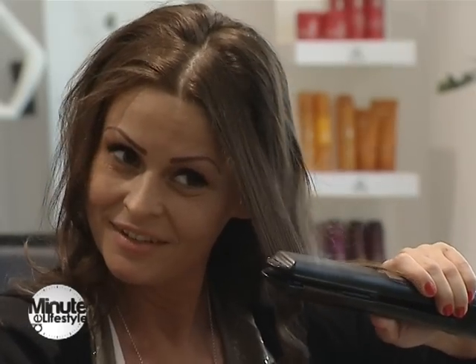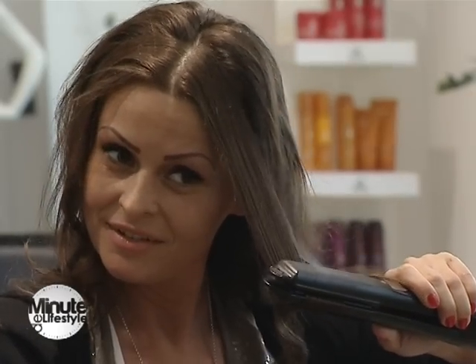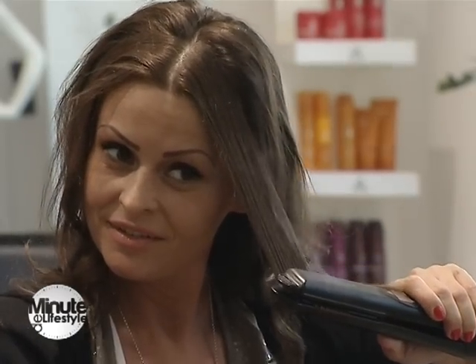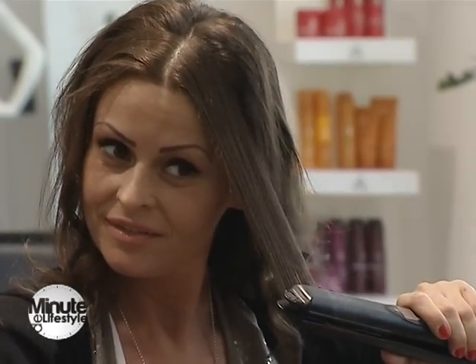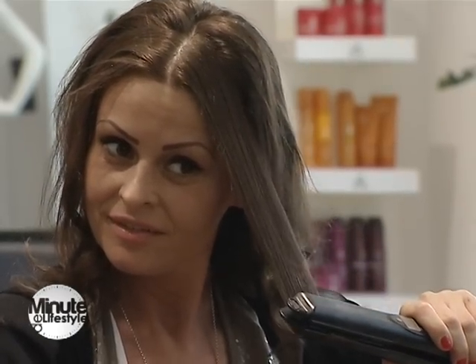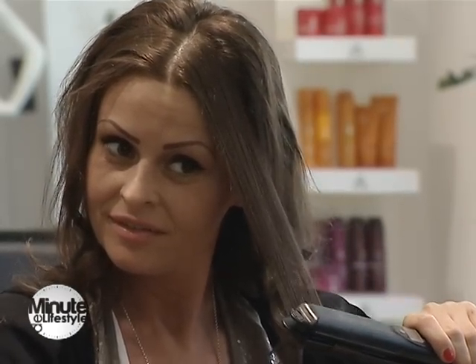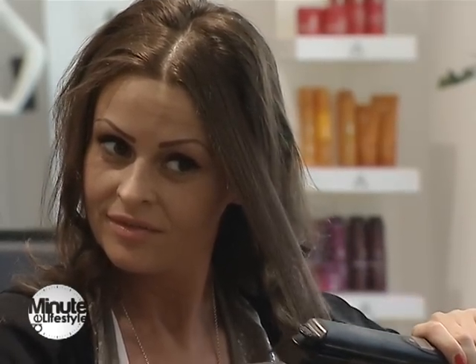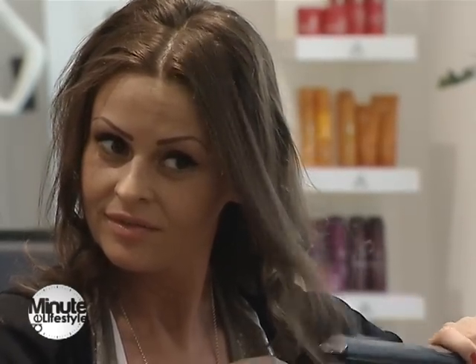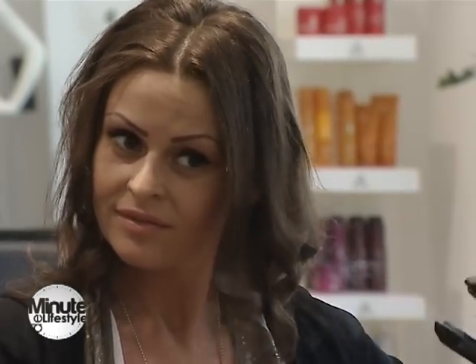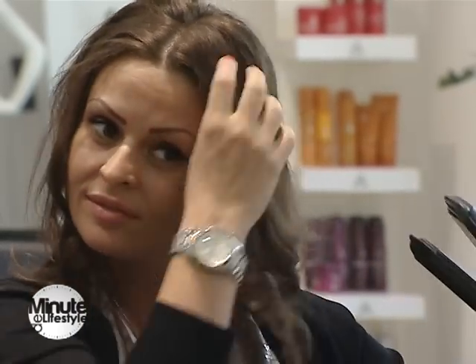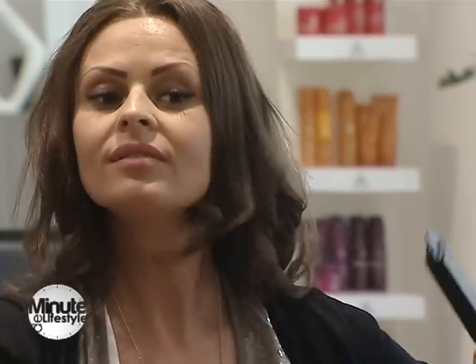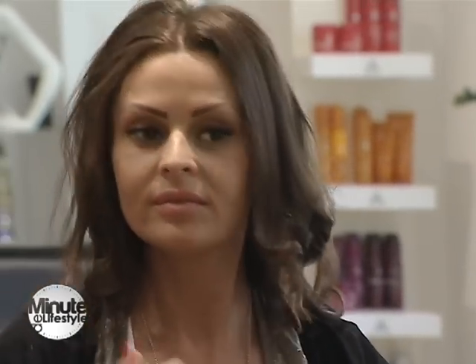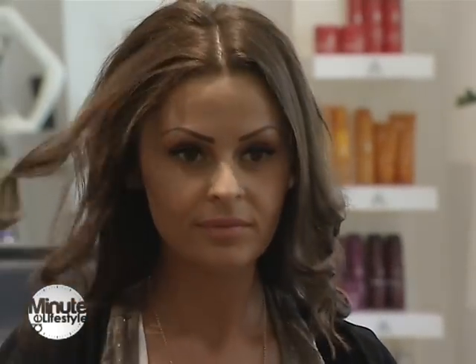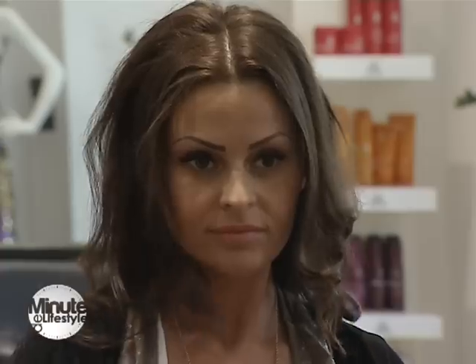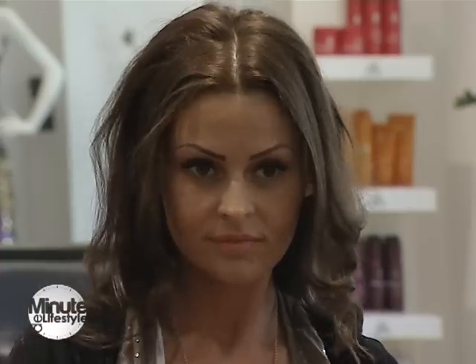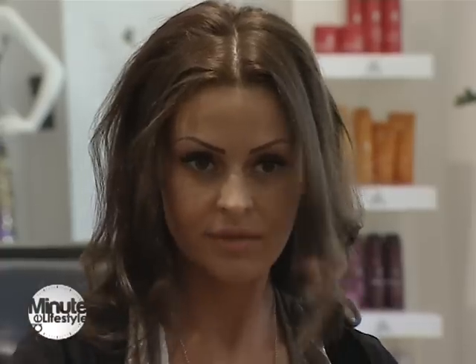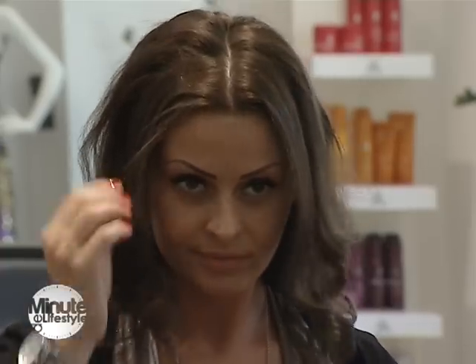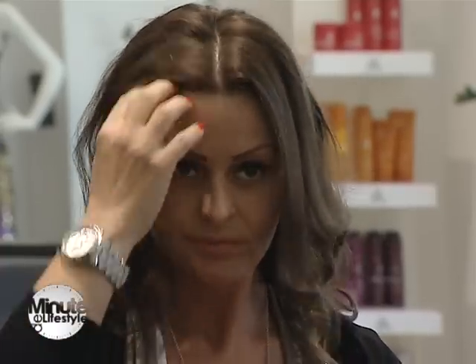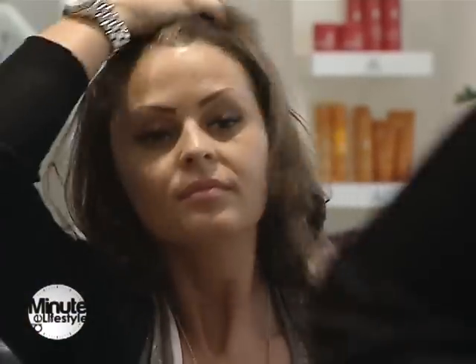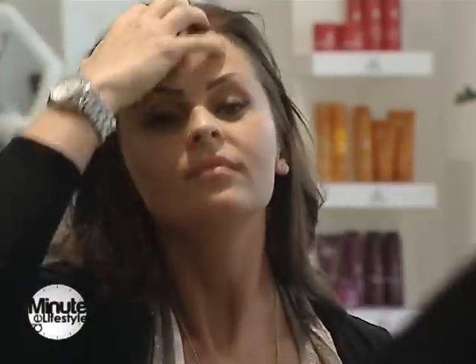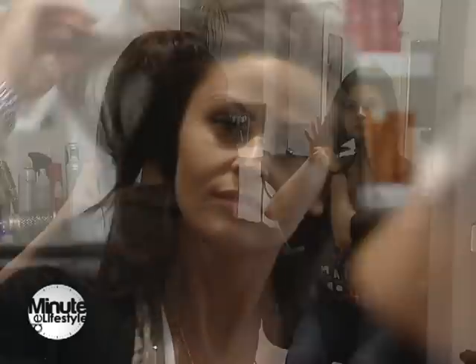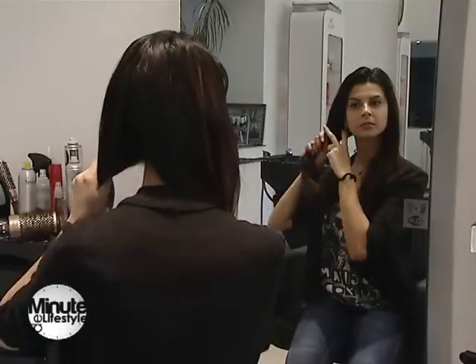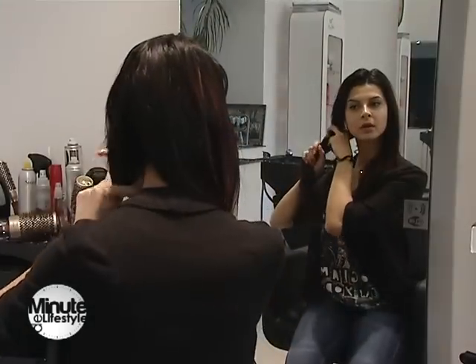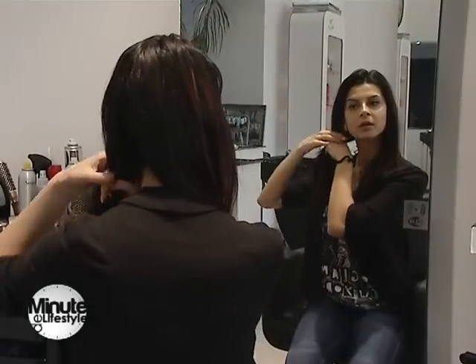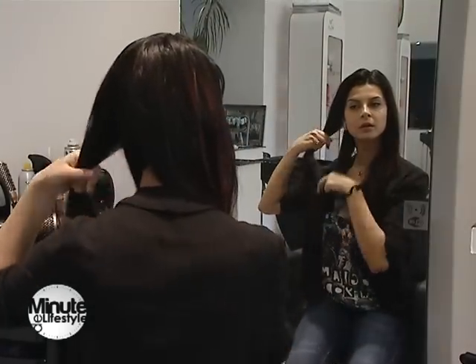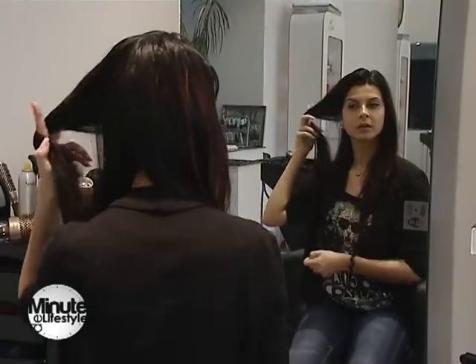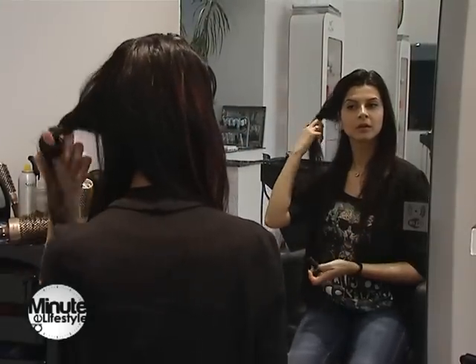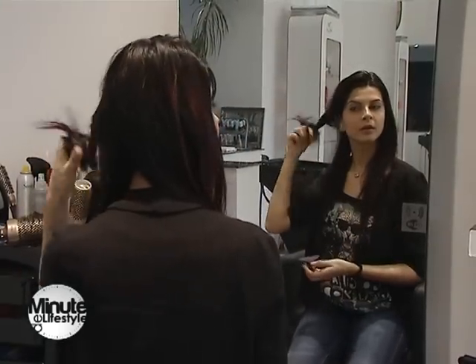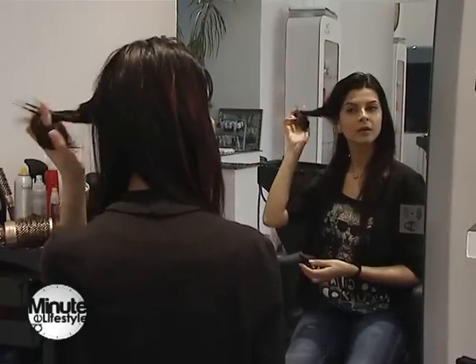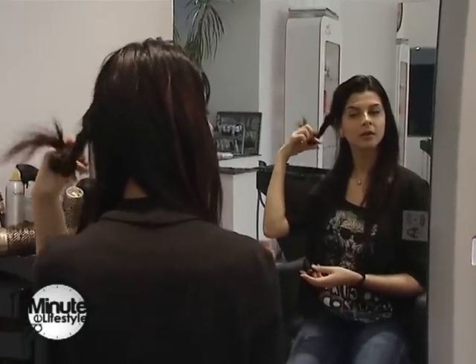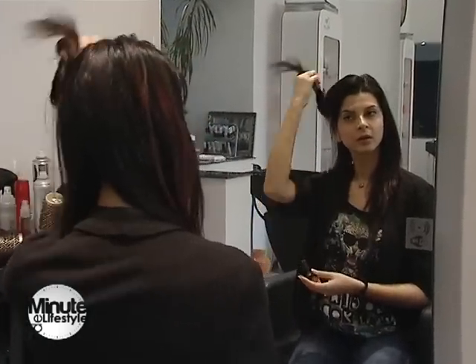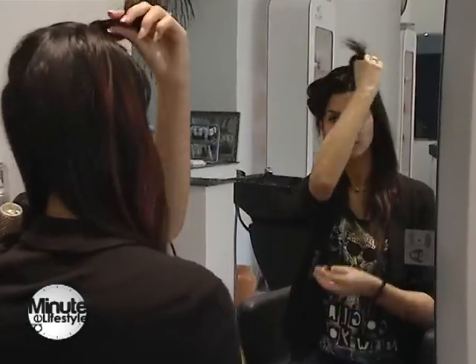Cocul pe care l-am făcut astăzi este atât de zi cât și de seară, putând fi purtat la evenimente importante, cât și la o cafea în oraș cu prietenii.